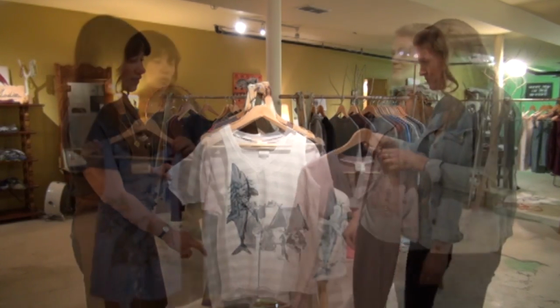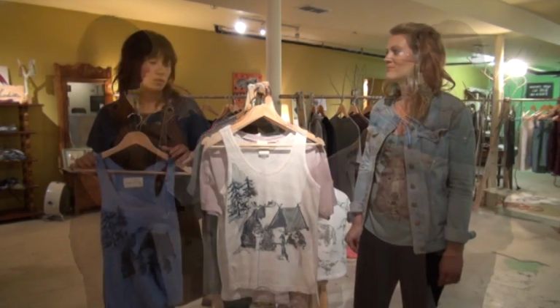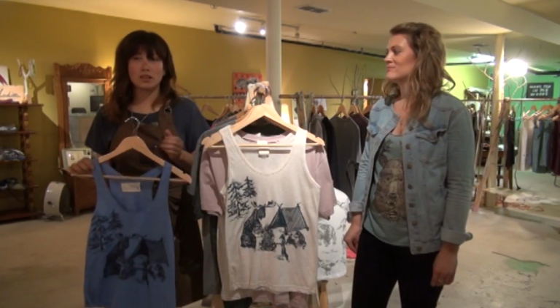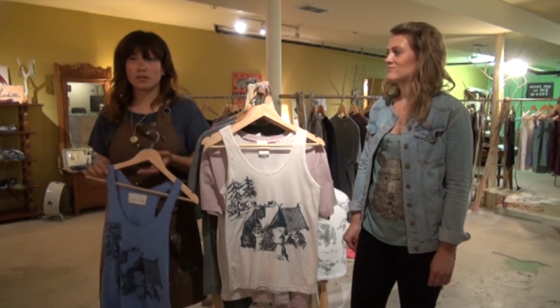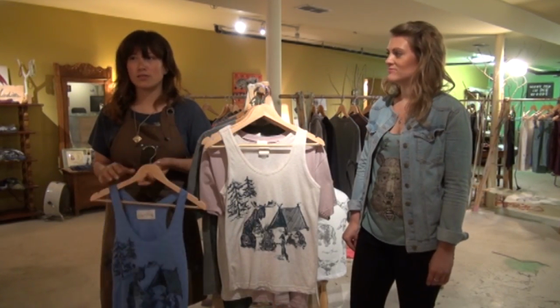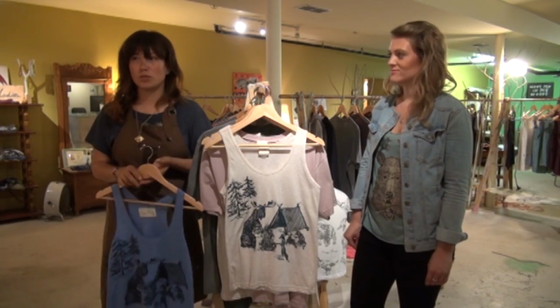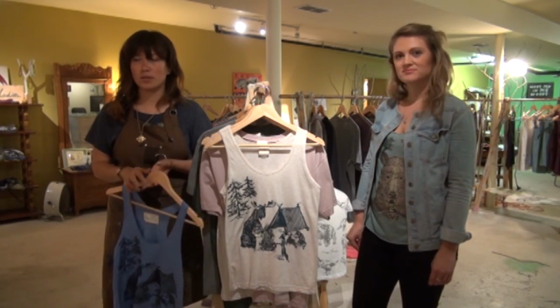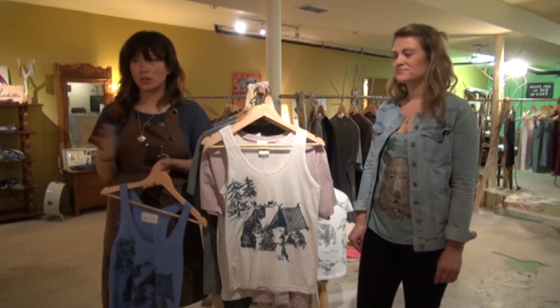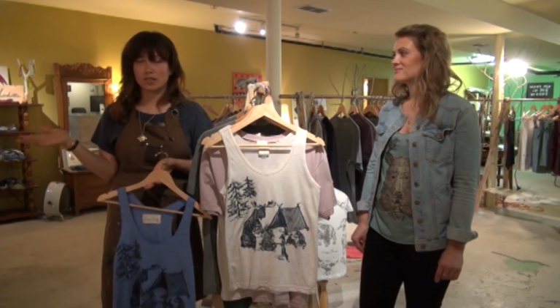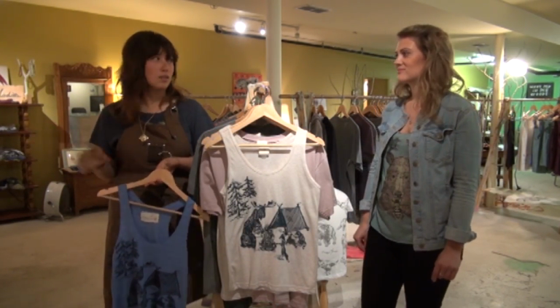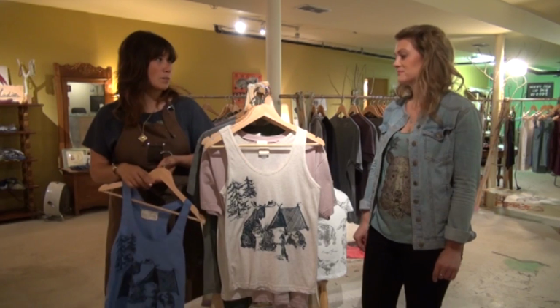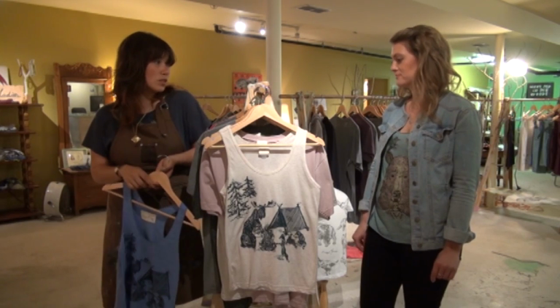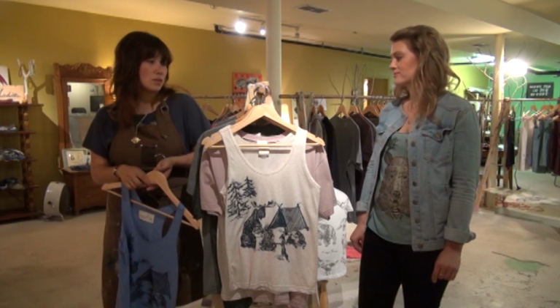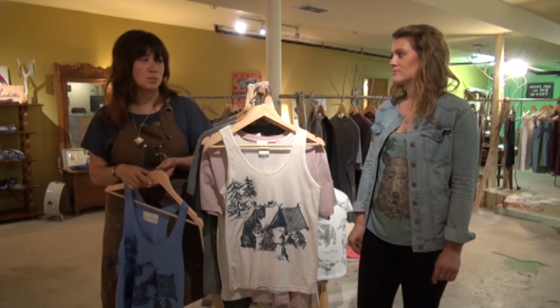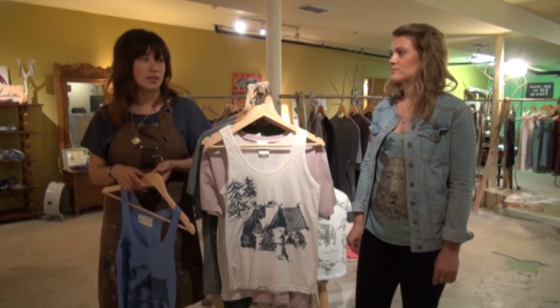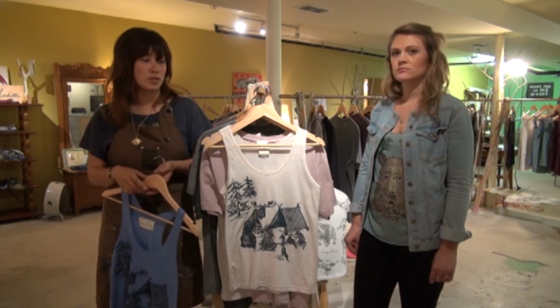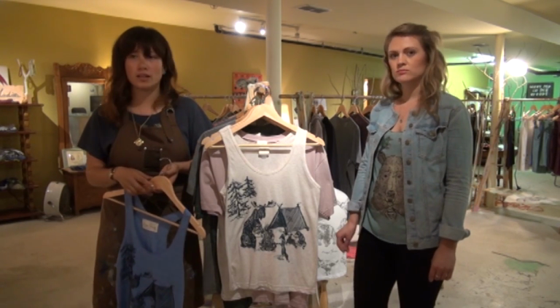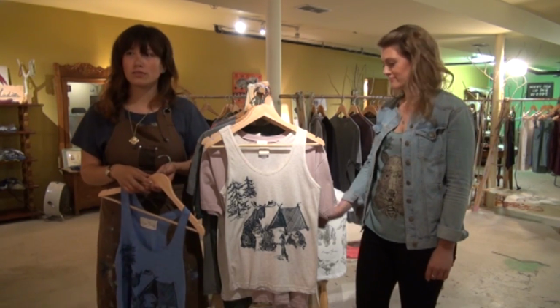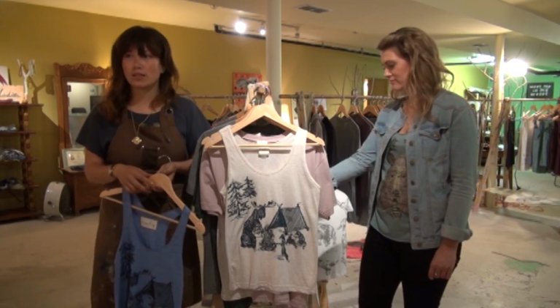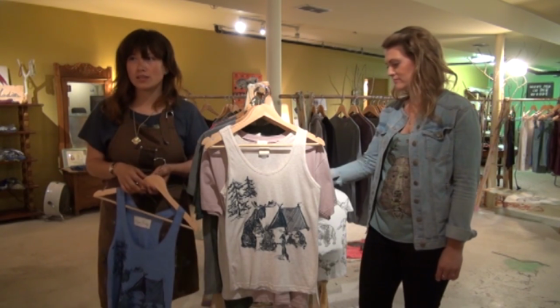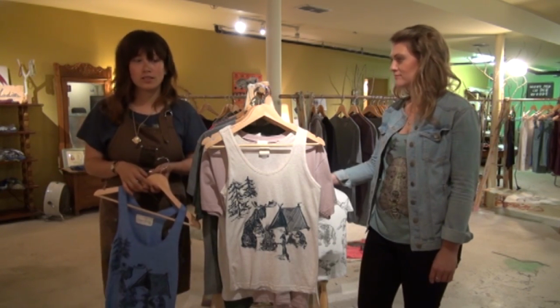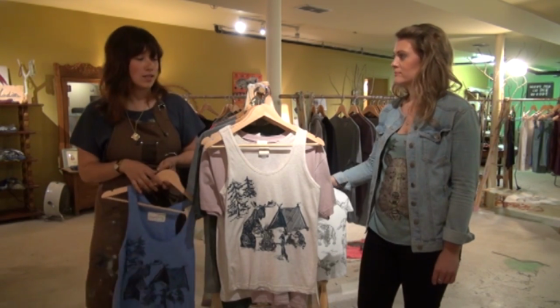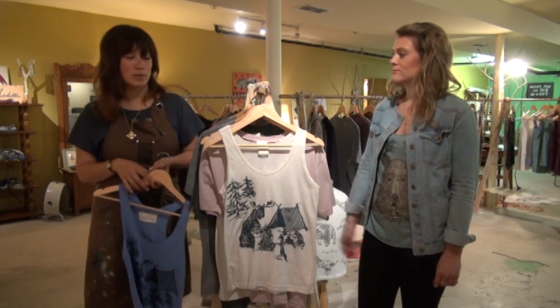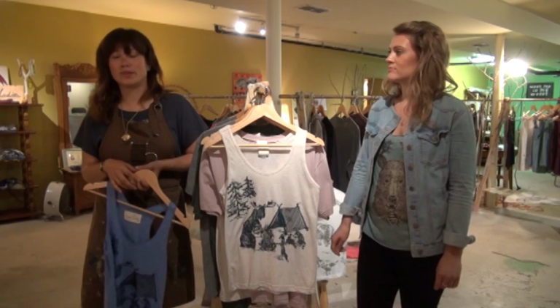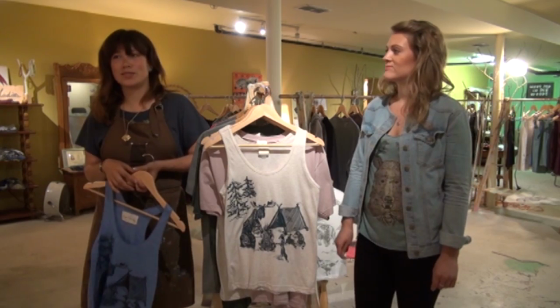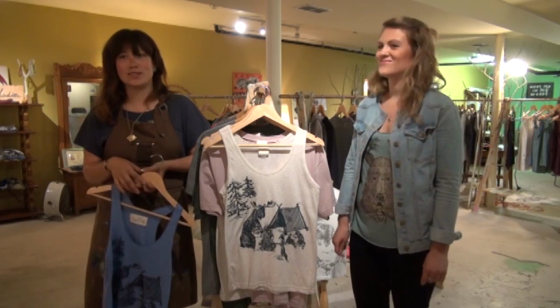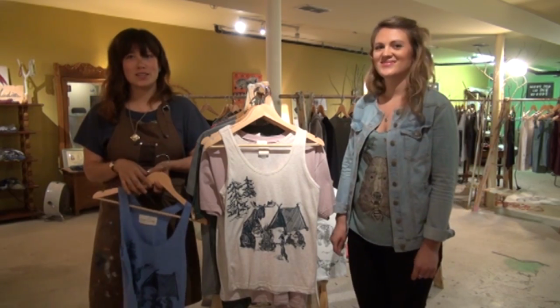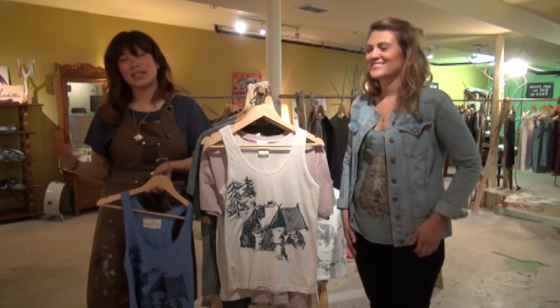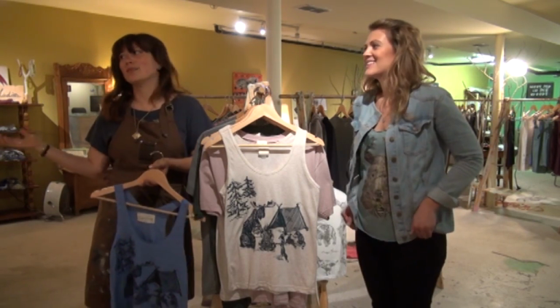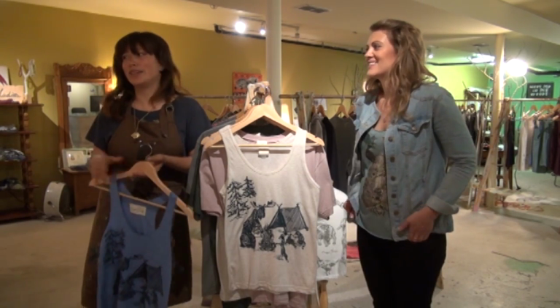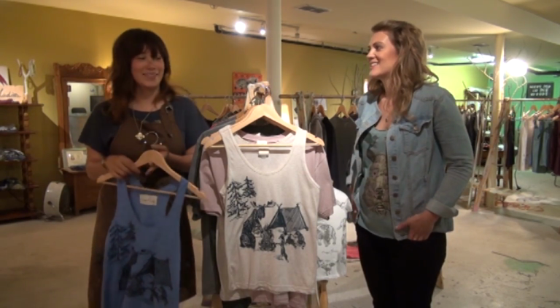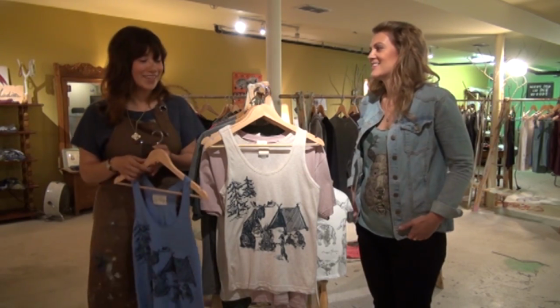We play a lot with our stuff and we try to make them all unique. We try to keep it at a price point that everyone can get their hands on it, and most people, as soon as they do, start to collect them.